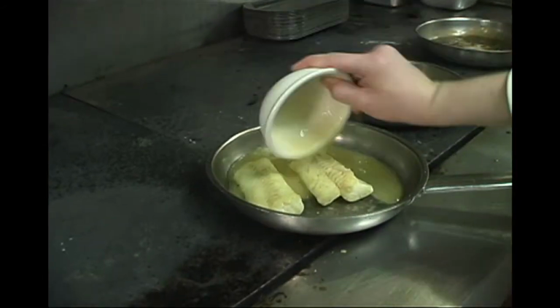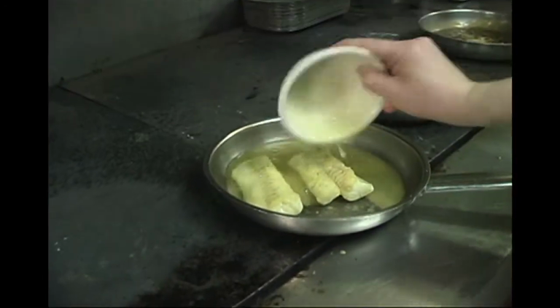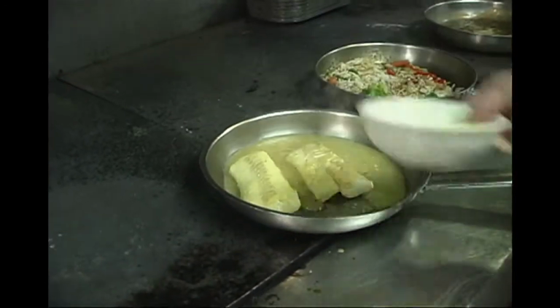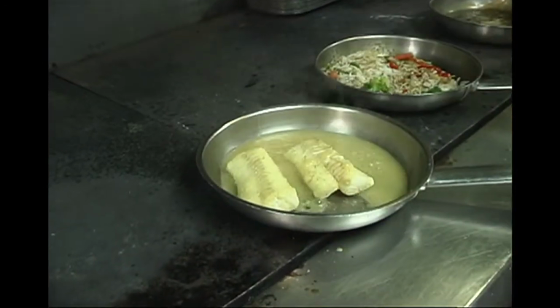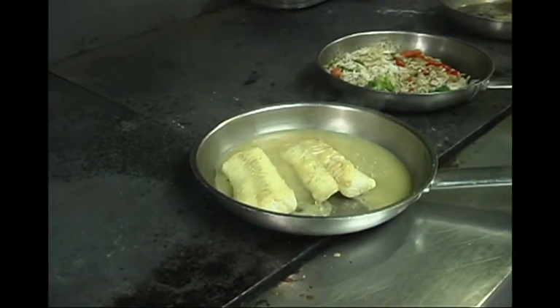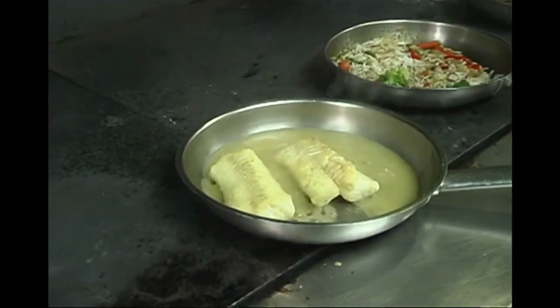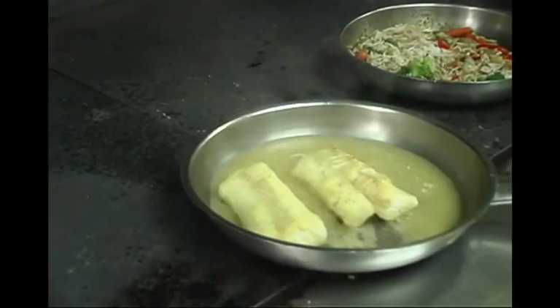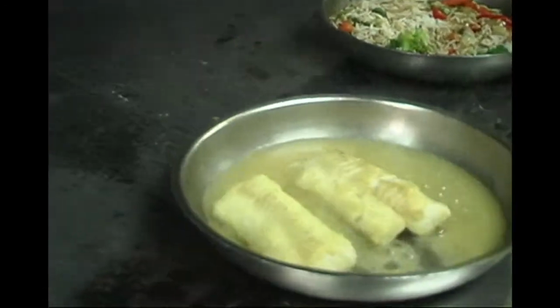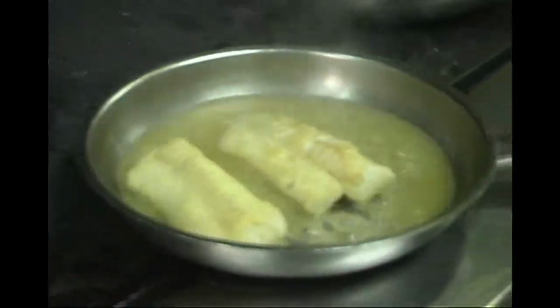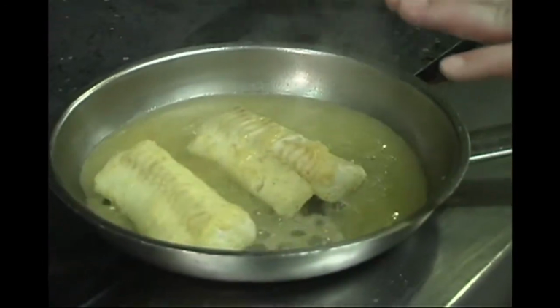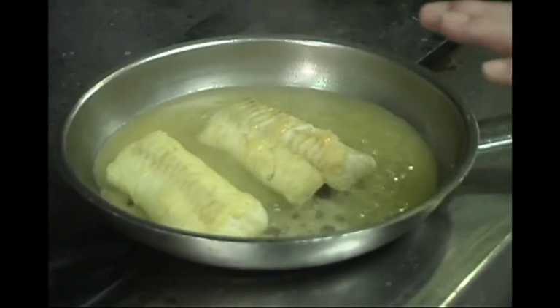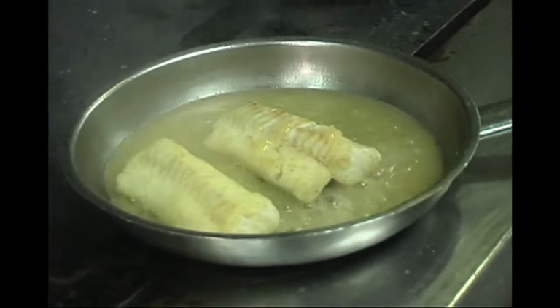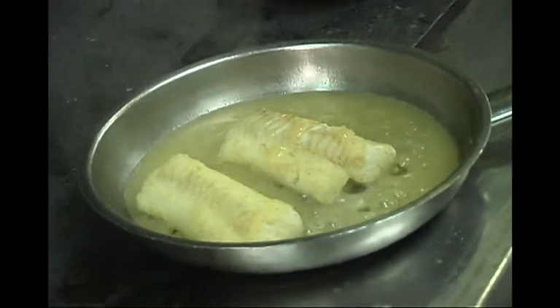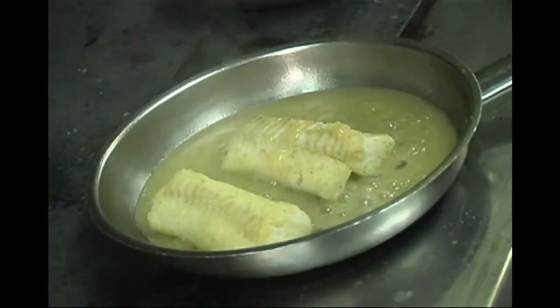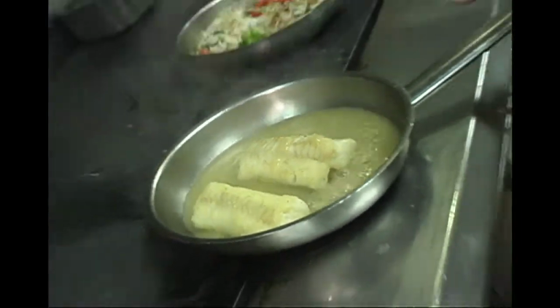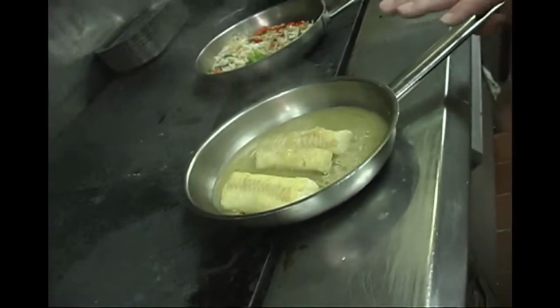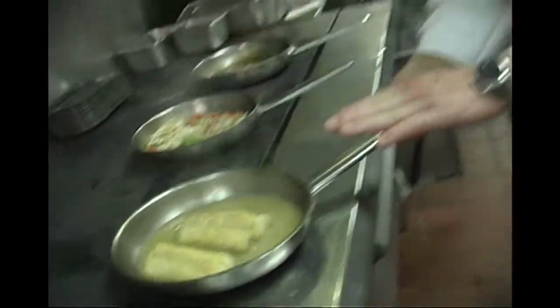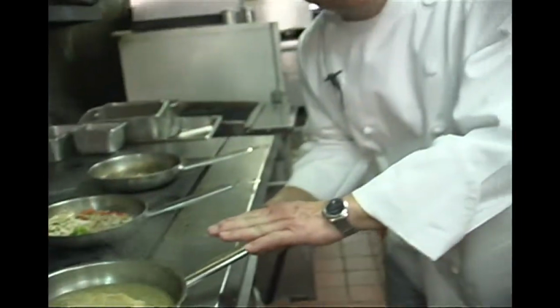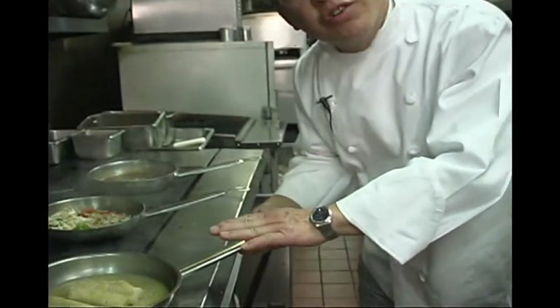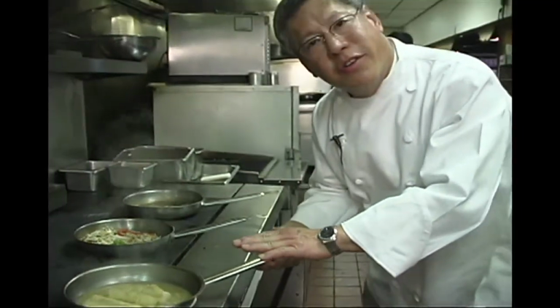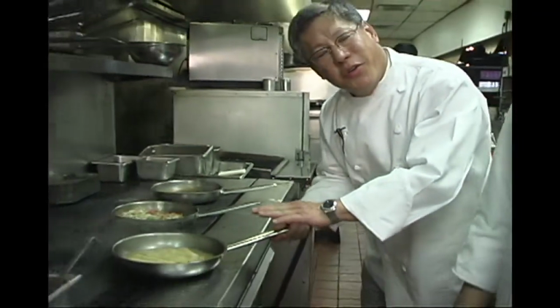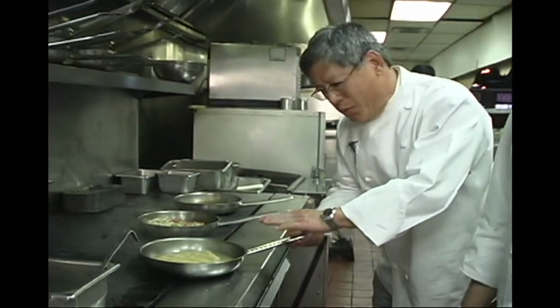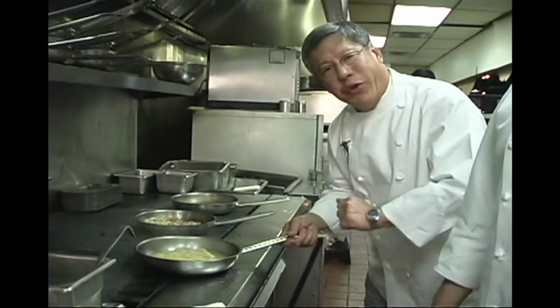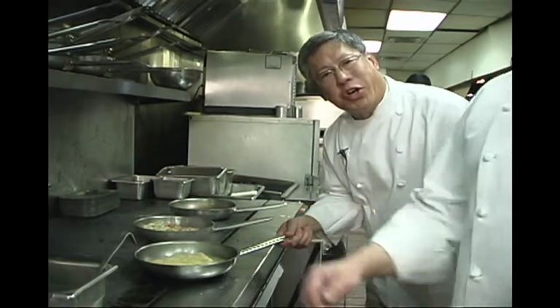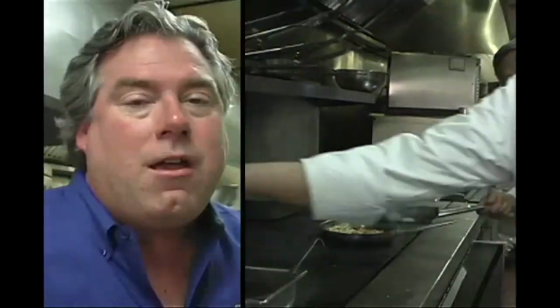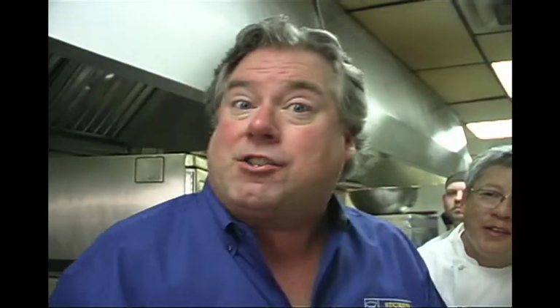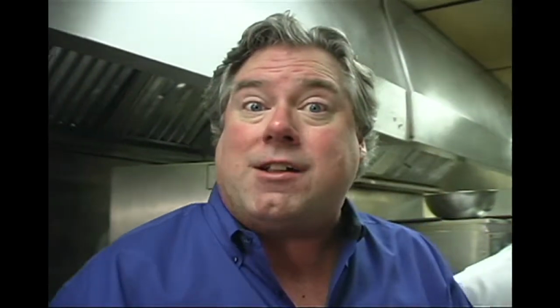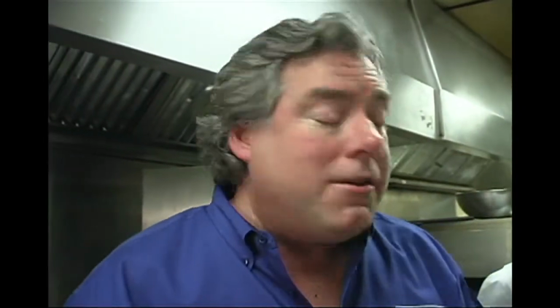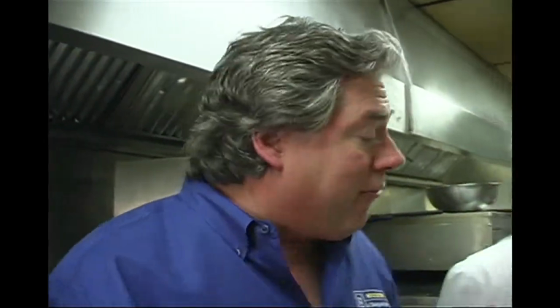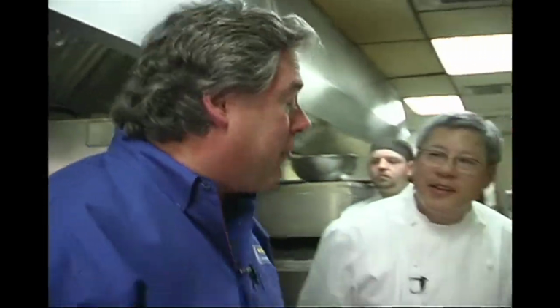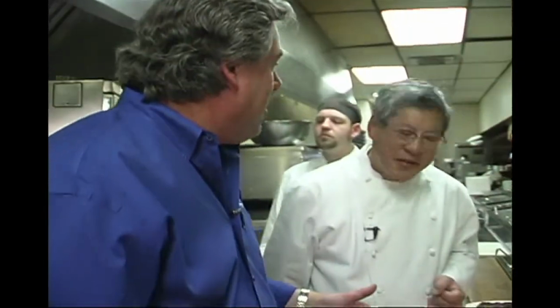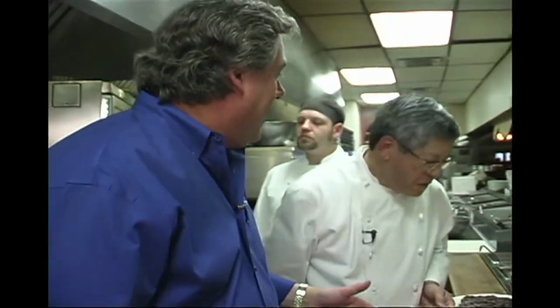Now we're going to be adding the citrus sauce which we made earlier. This will be finished in the oven, and the natural juices from the fish will go into the sauce. All right, so the cod's done.